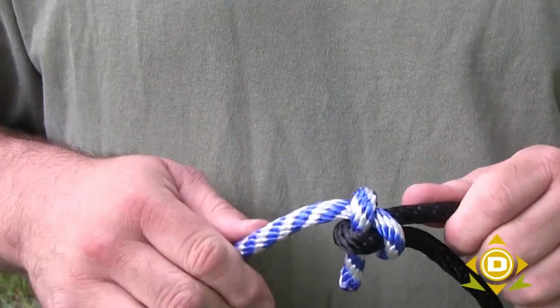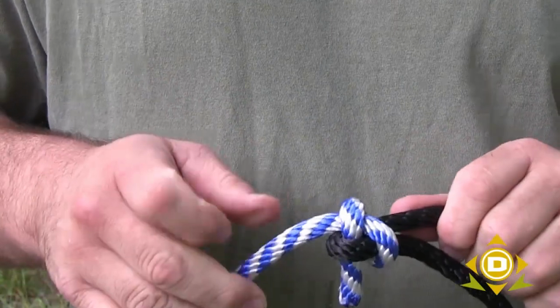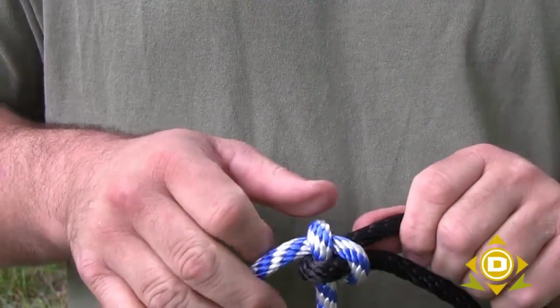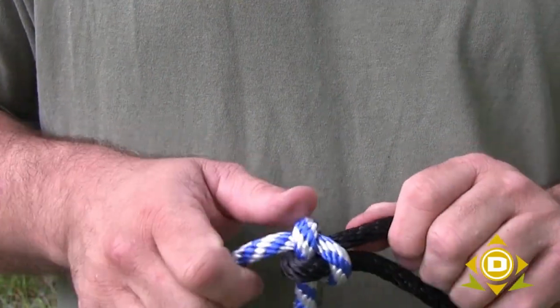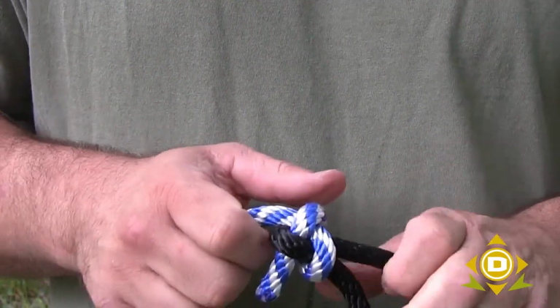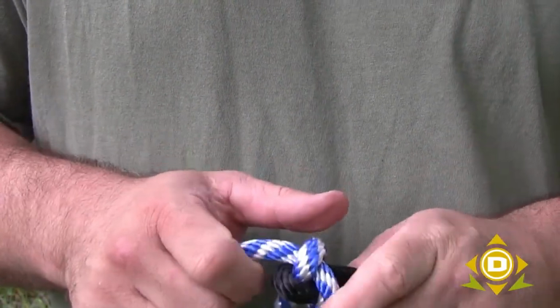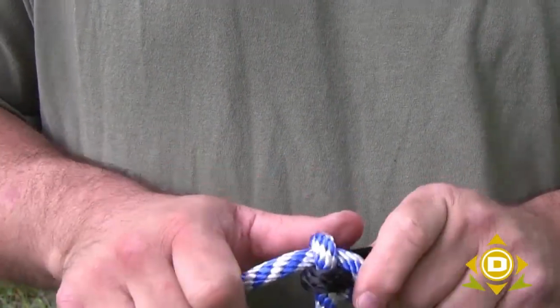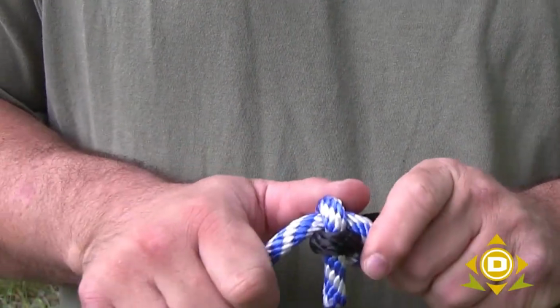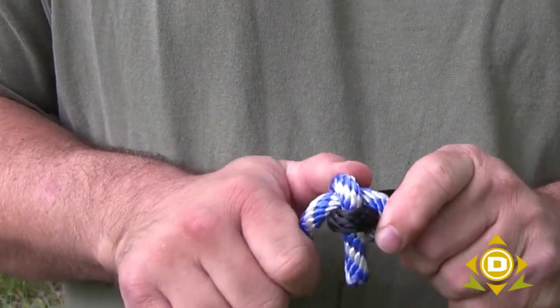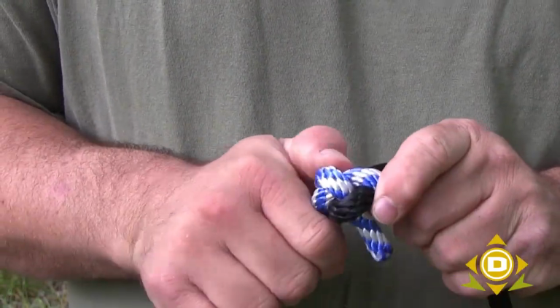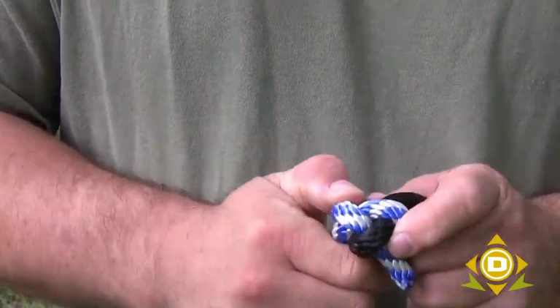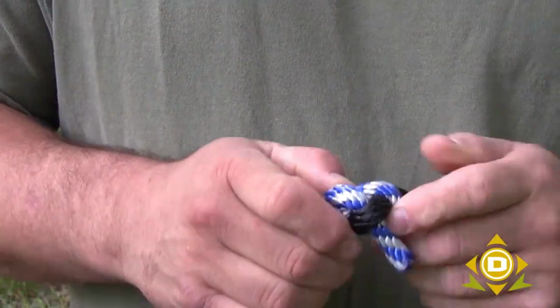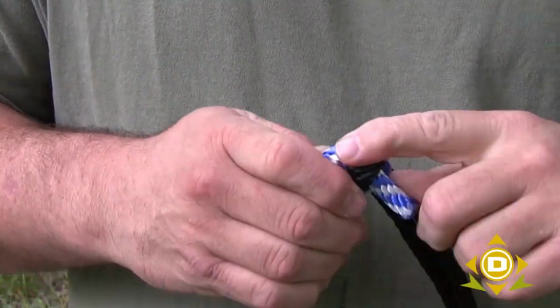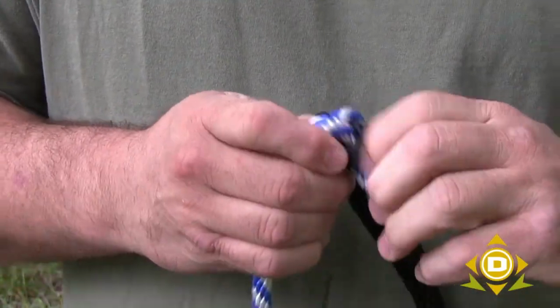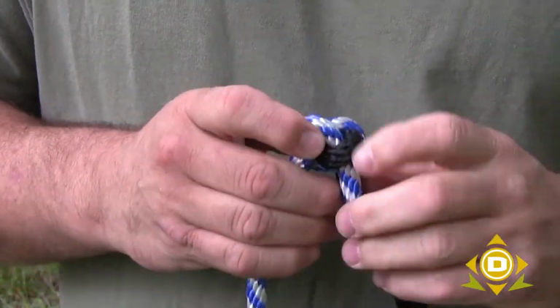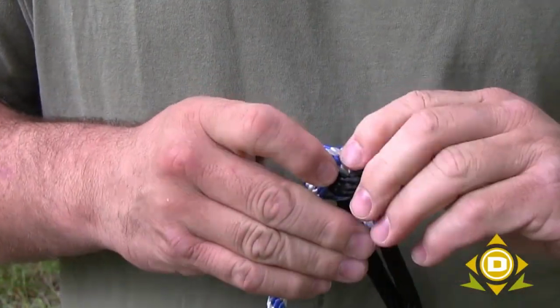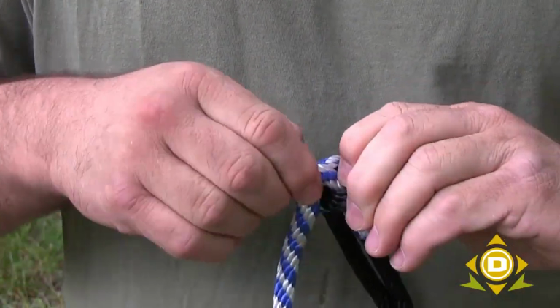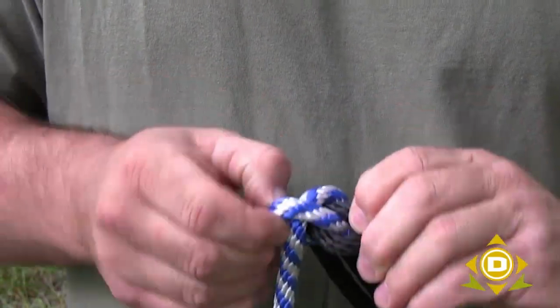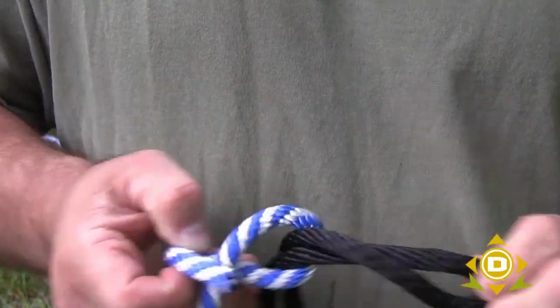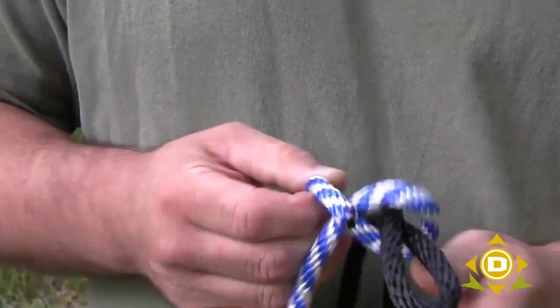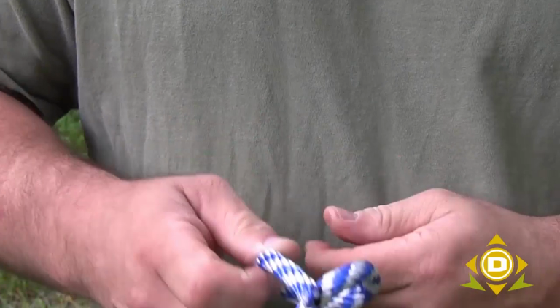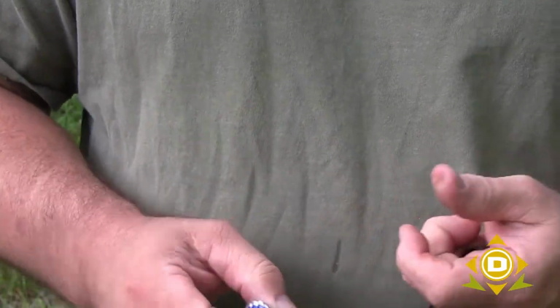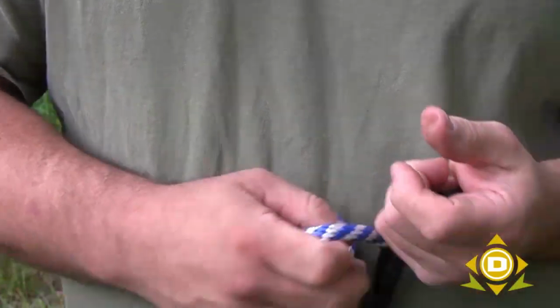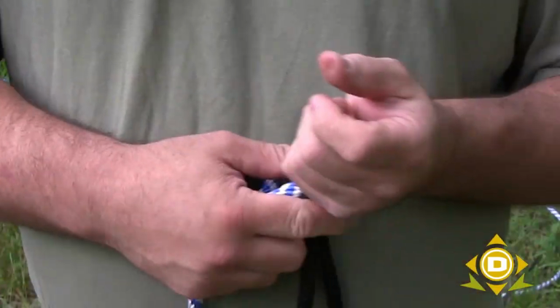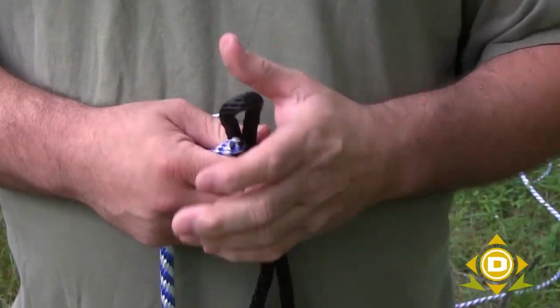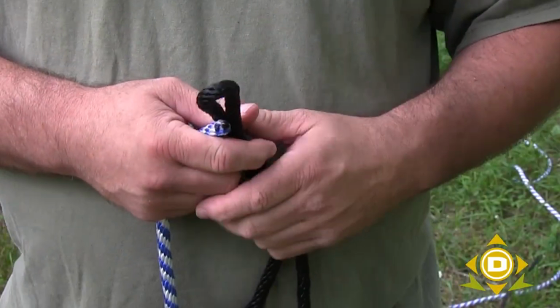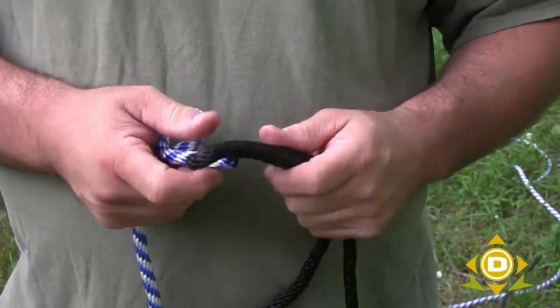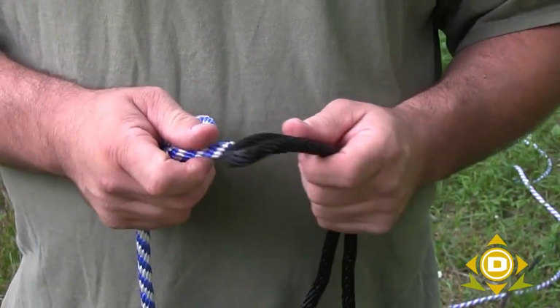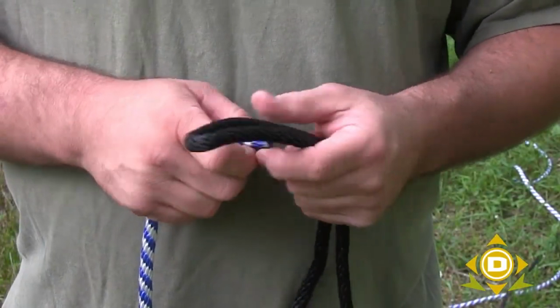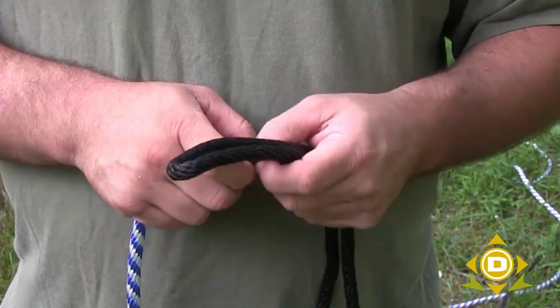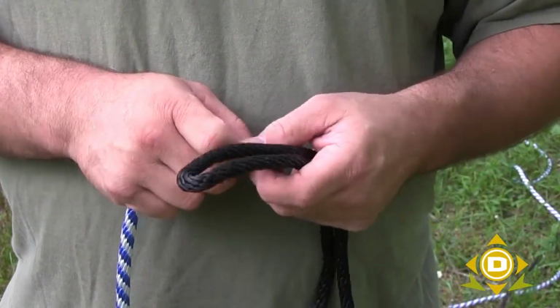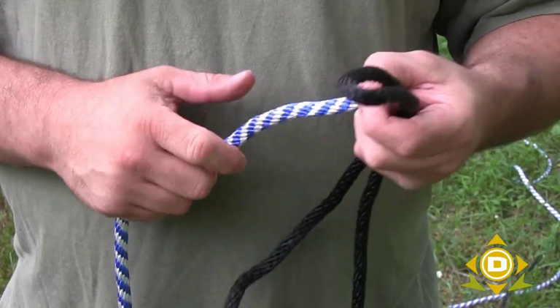But grab that portion, push it away, and you've got a really easy knot to untie.